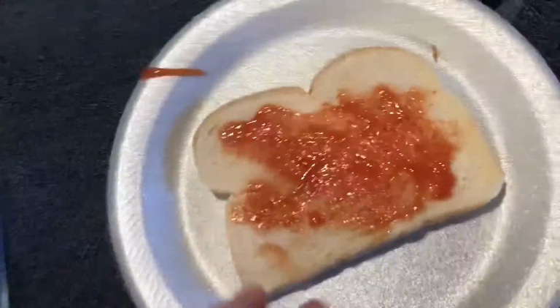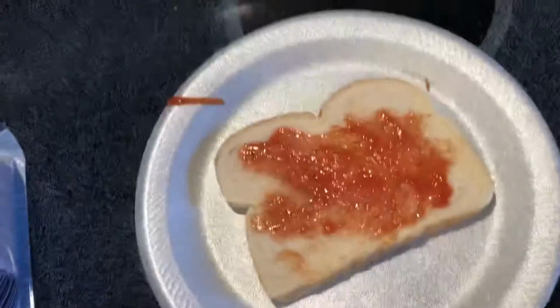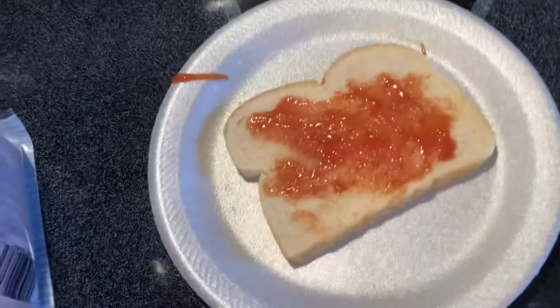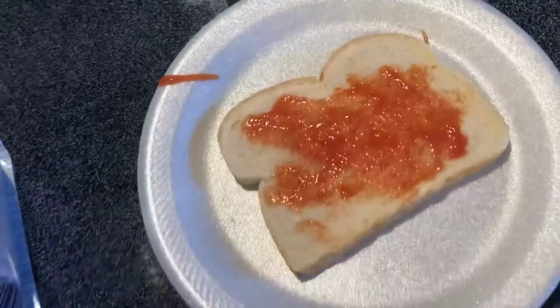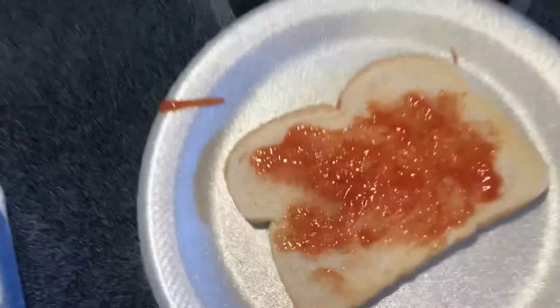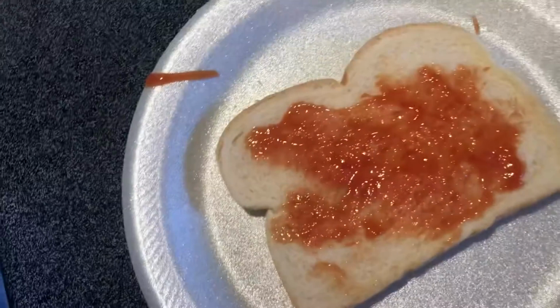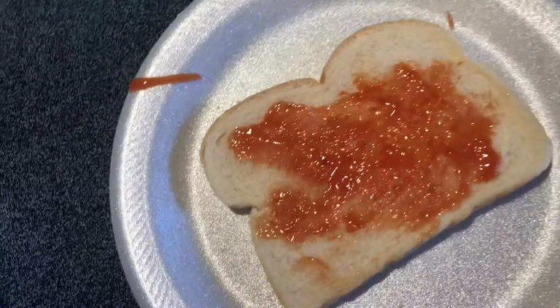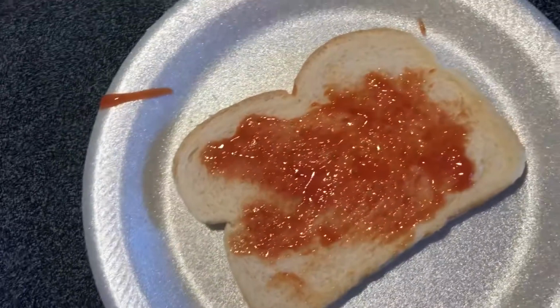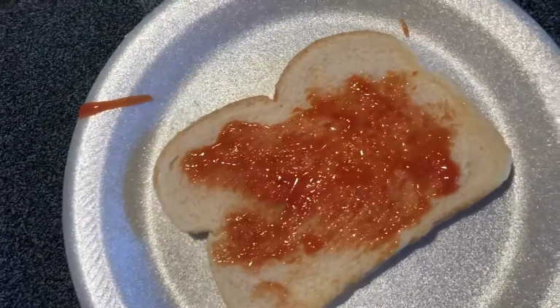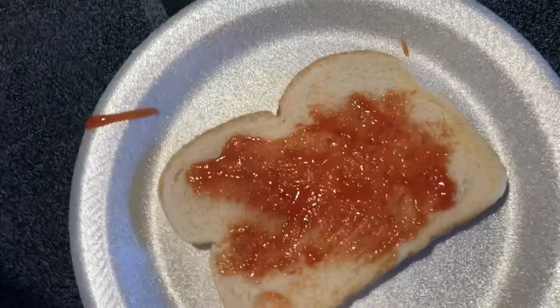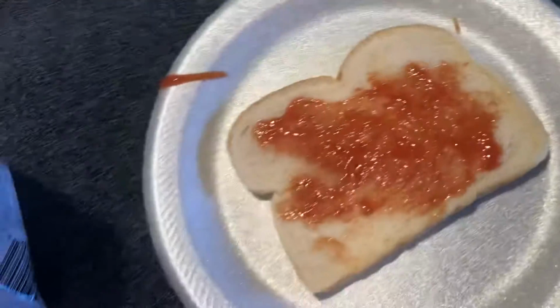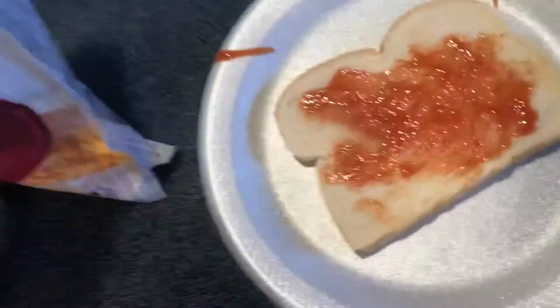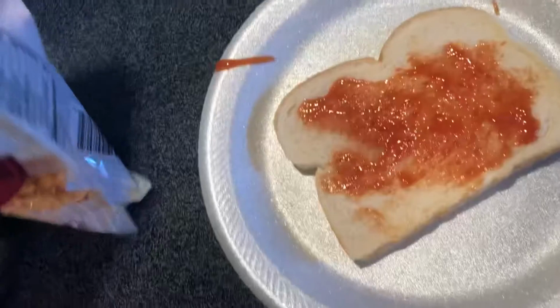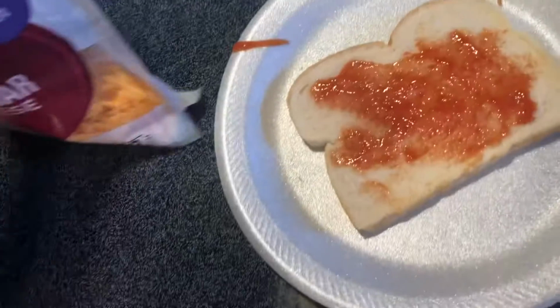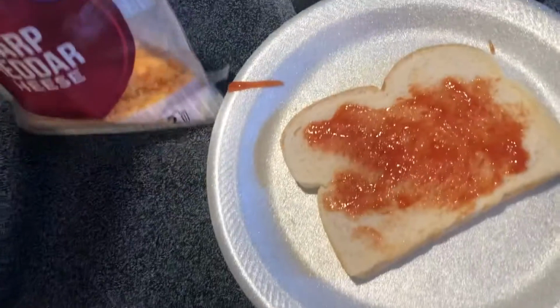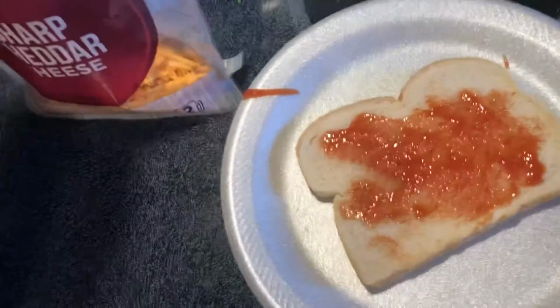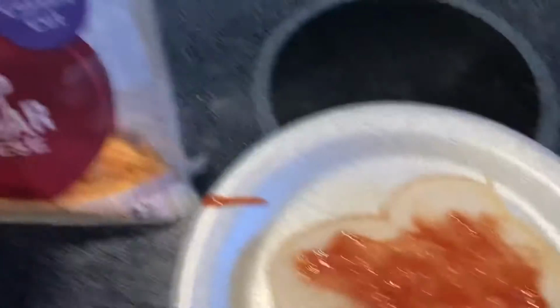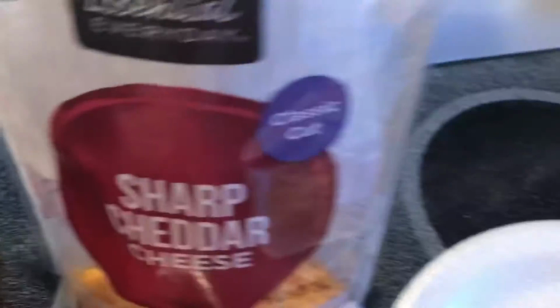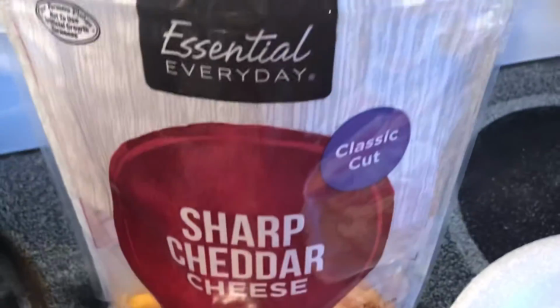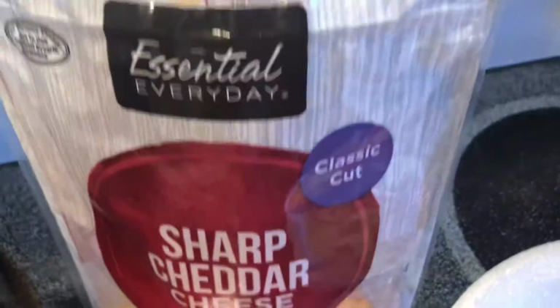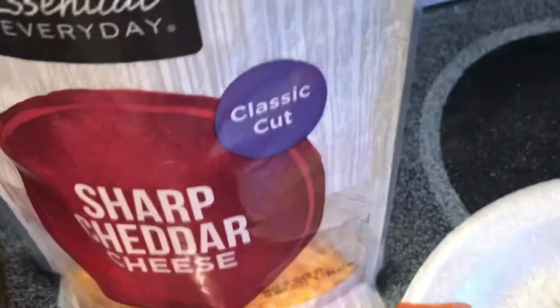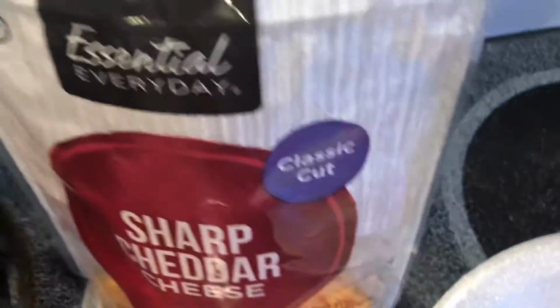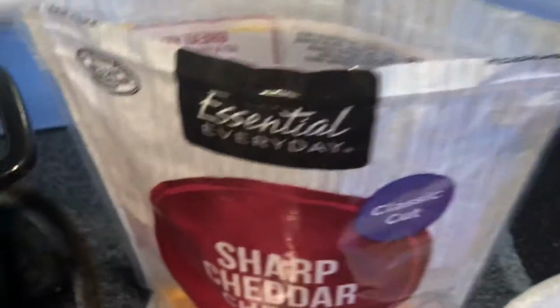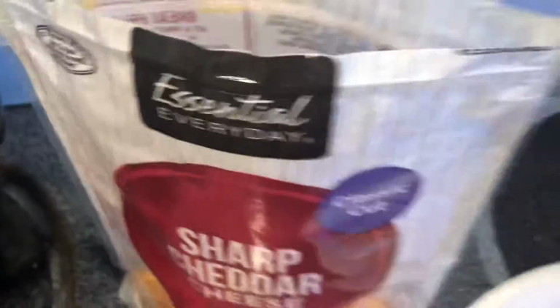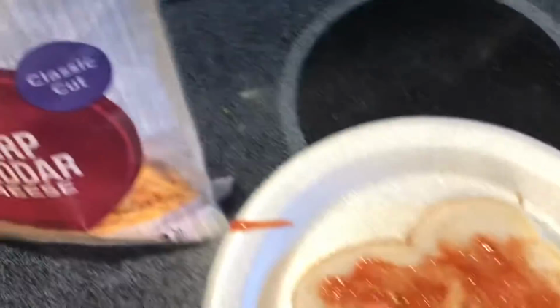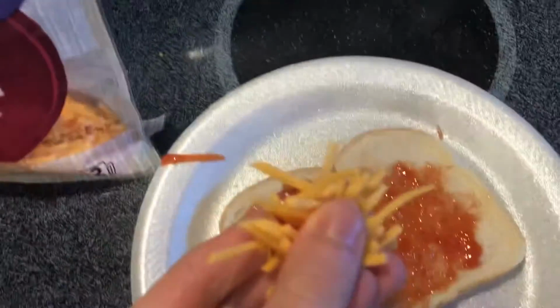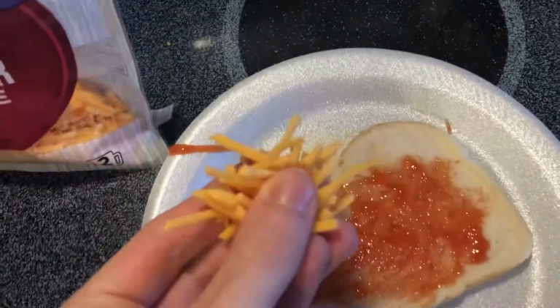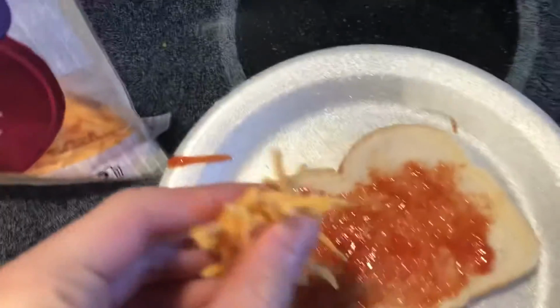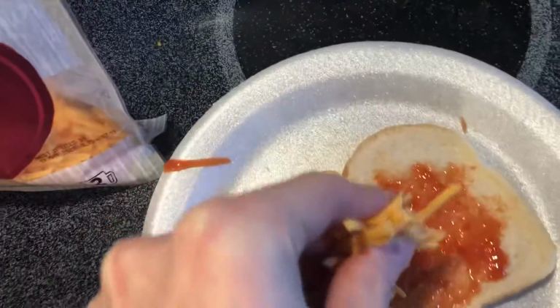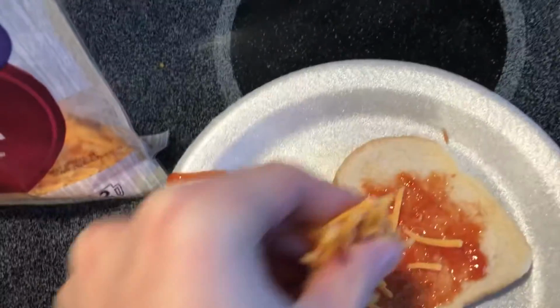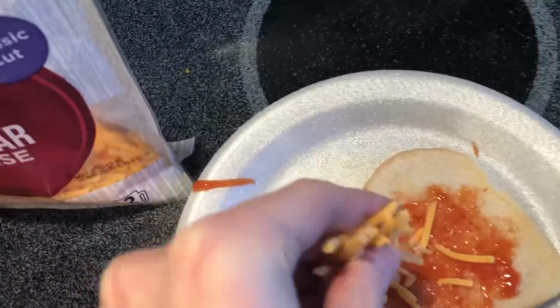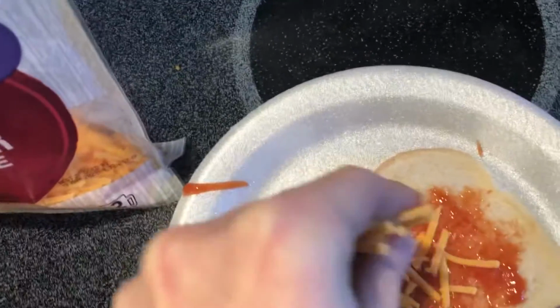Now you have to get your cheese on there. We have some cheese here that cost about one dollar for the bag and that is one third. So this cost five cents.